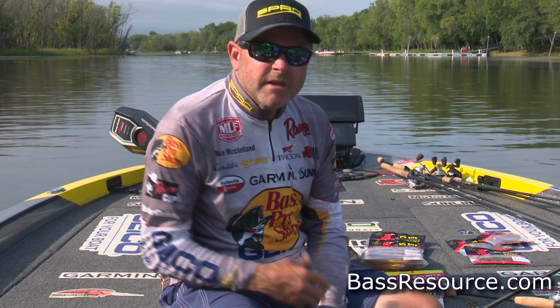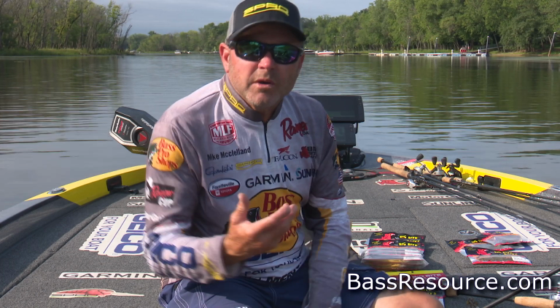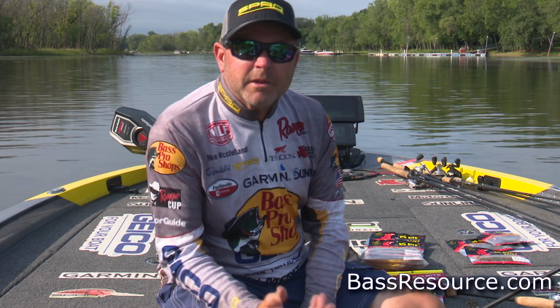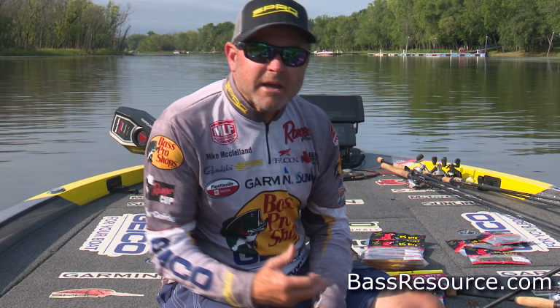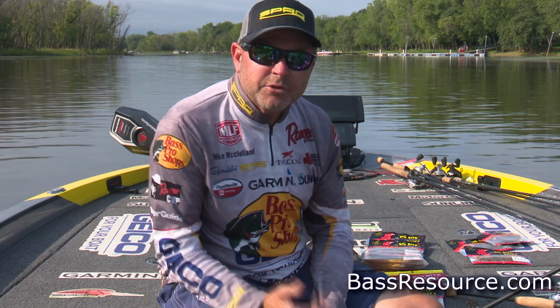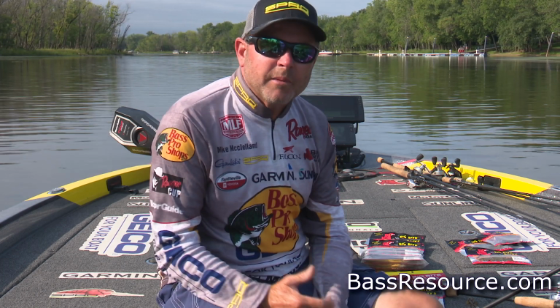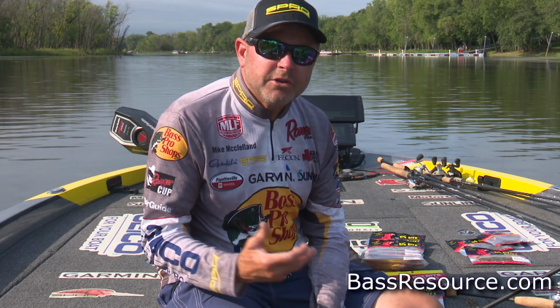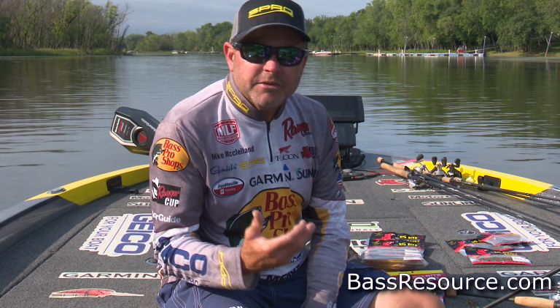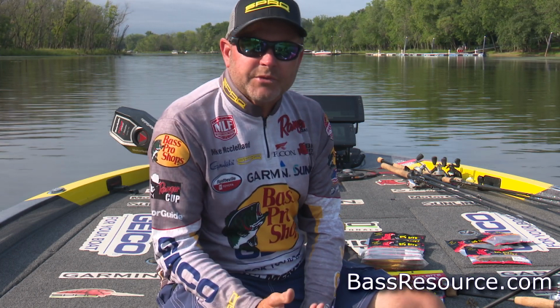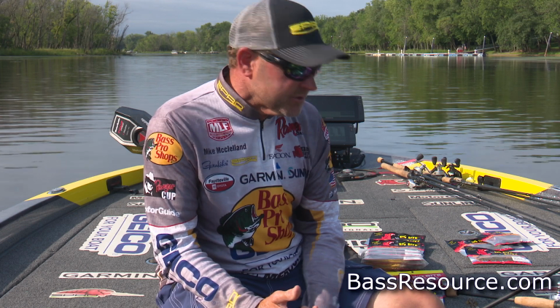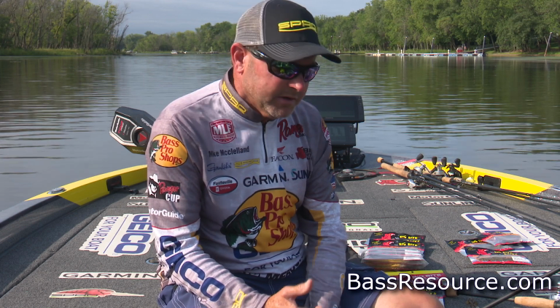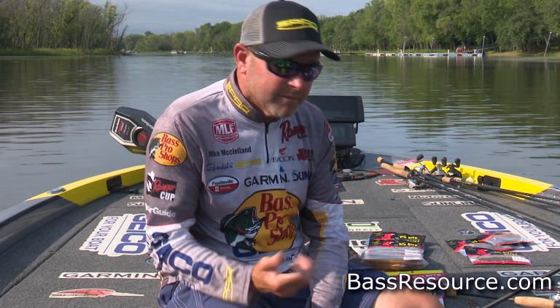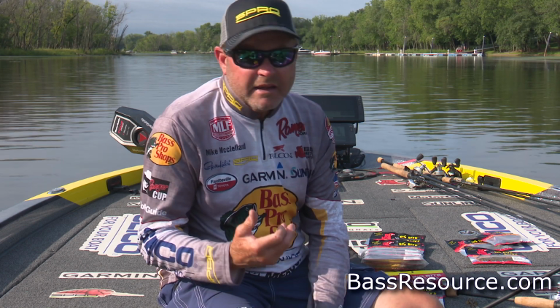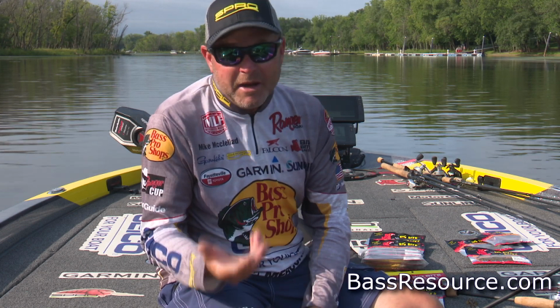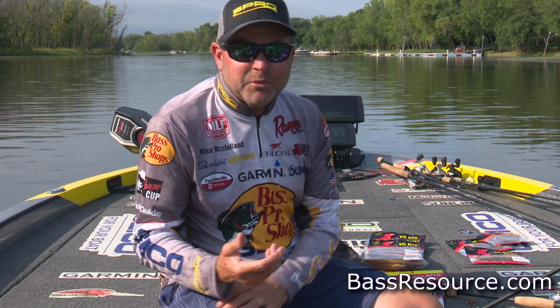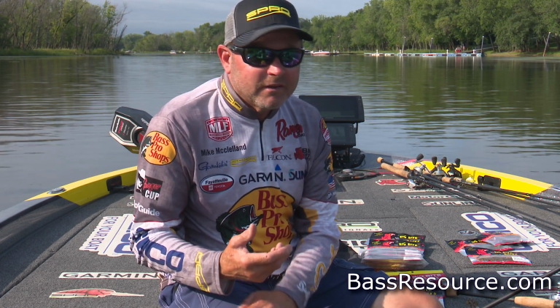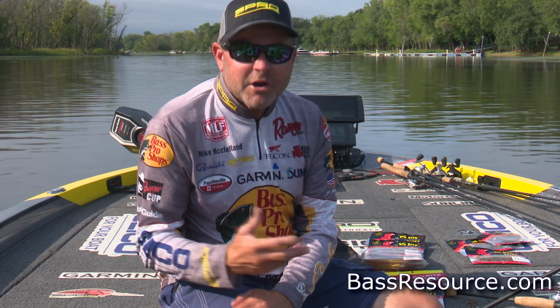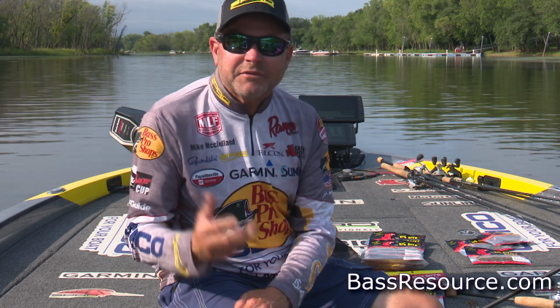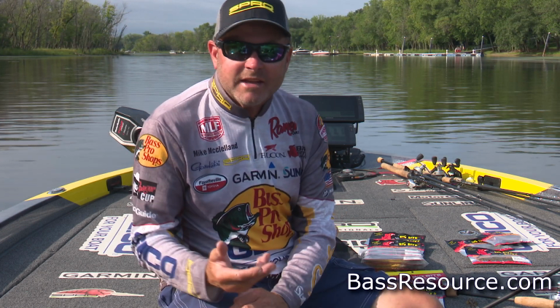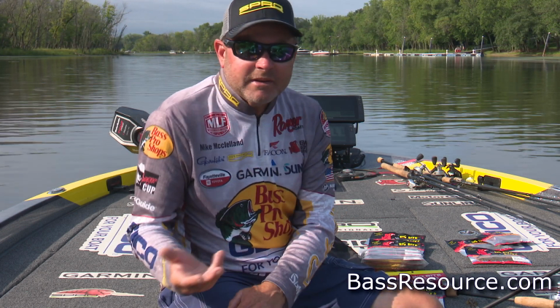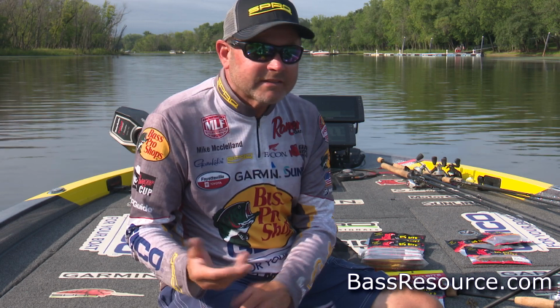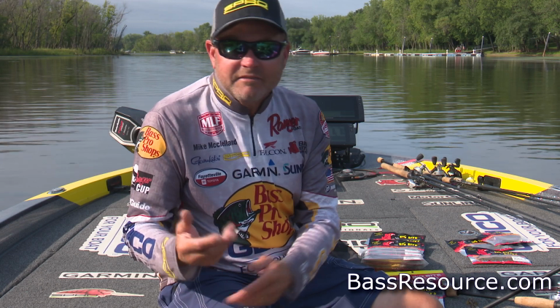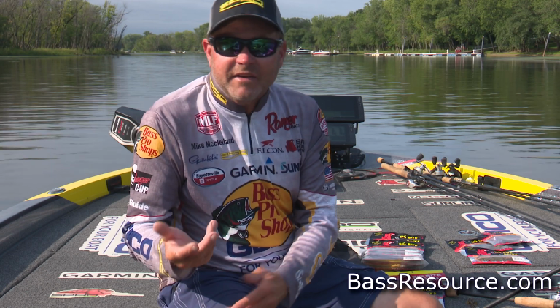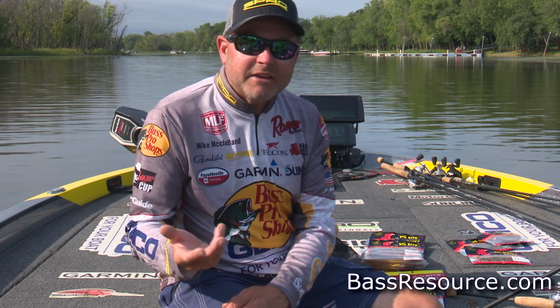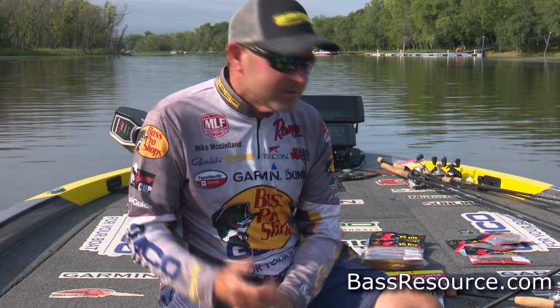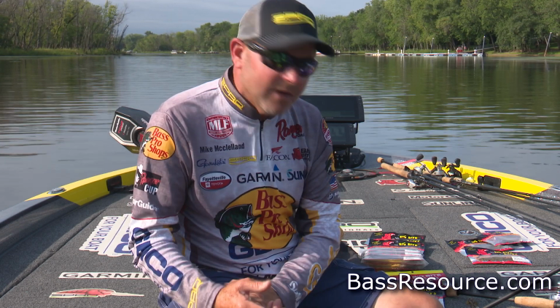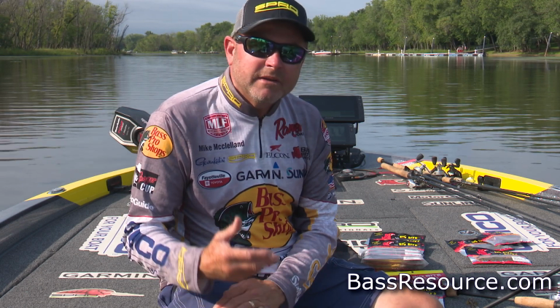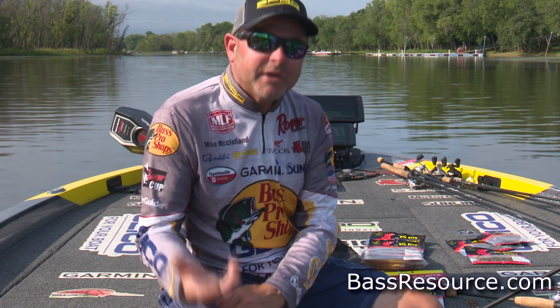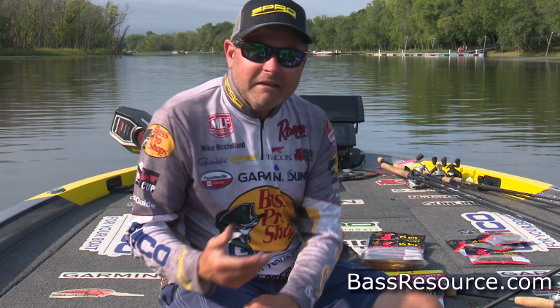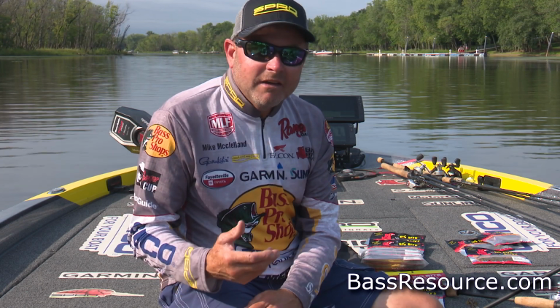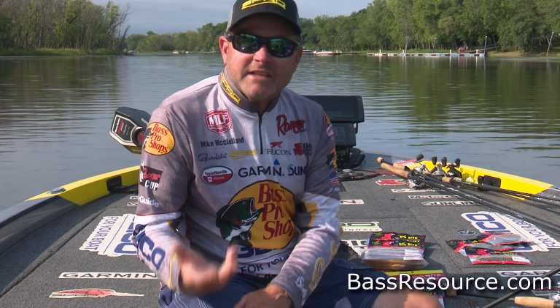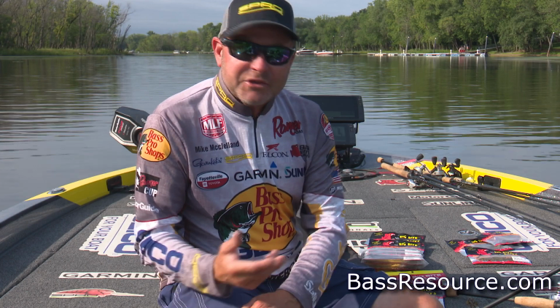Hey everyone, Mike McClellan, Gamakatsu Pro, coming to you with Bass Resources this morning to talk about, in my opinion, one of the craziest fads that's happened in the last 5, 8, 10 years, and that would be Ned Rigging, Ned Style Fishing.